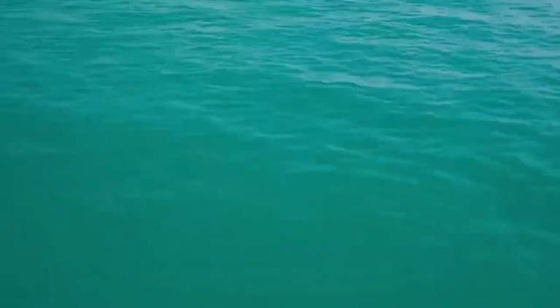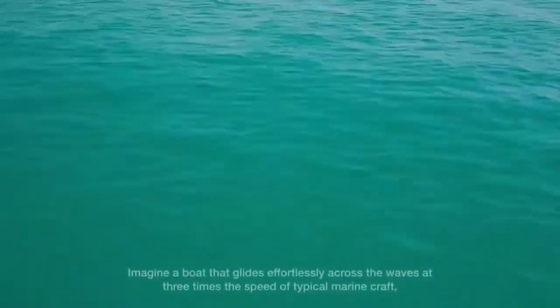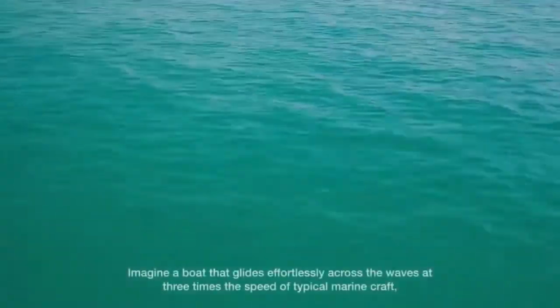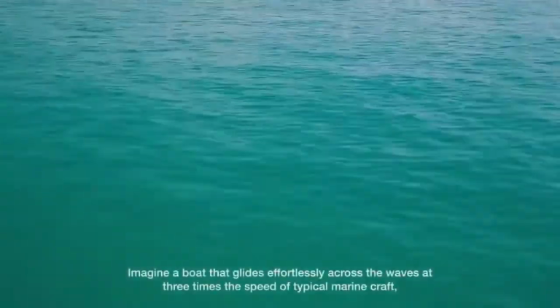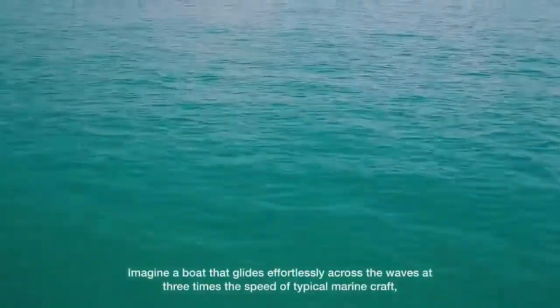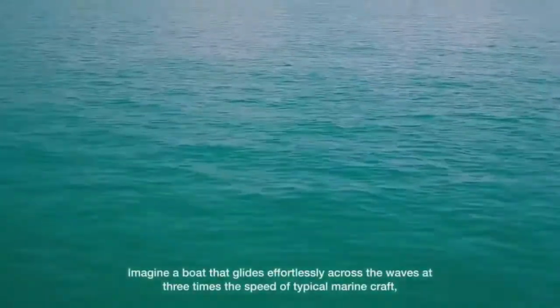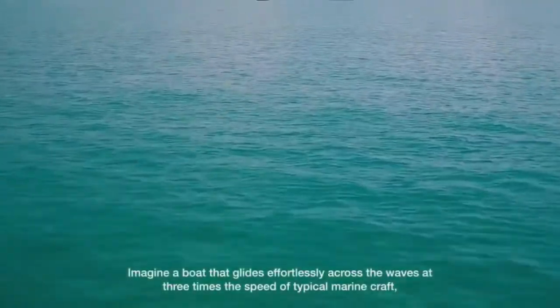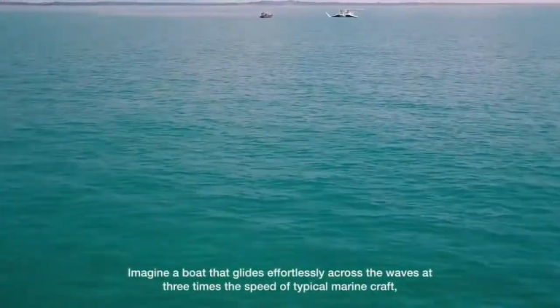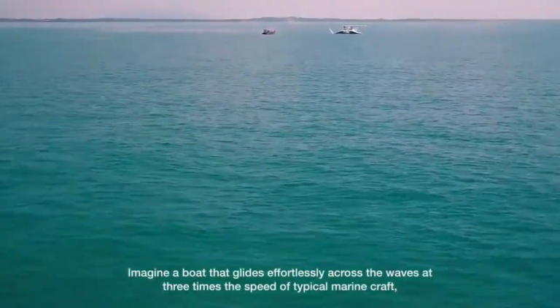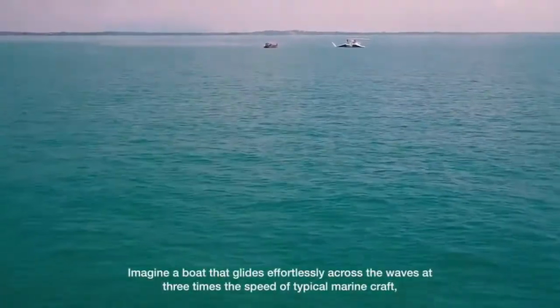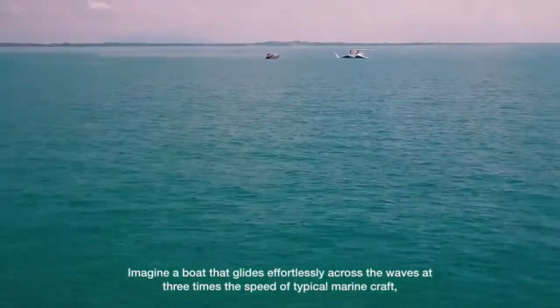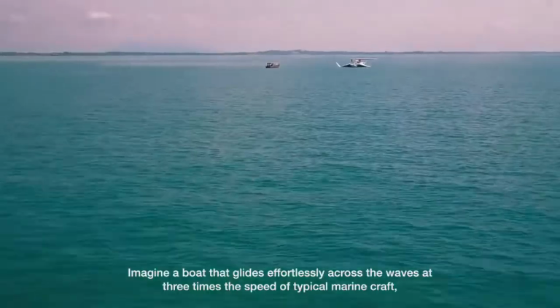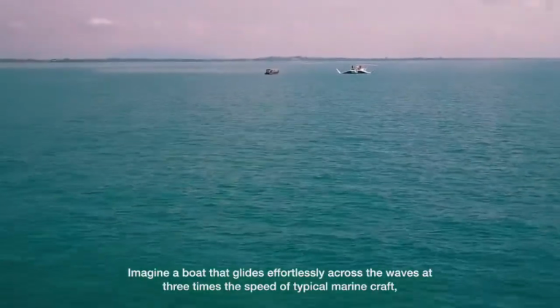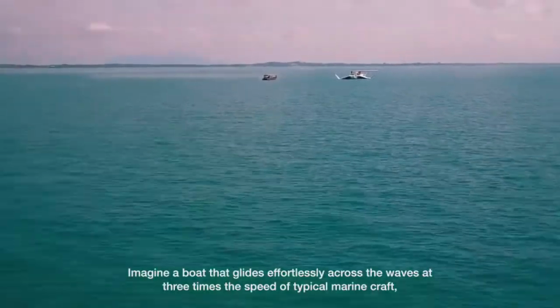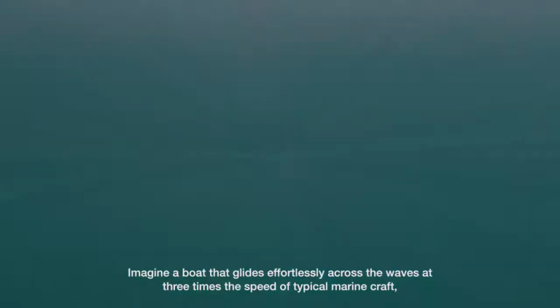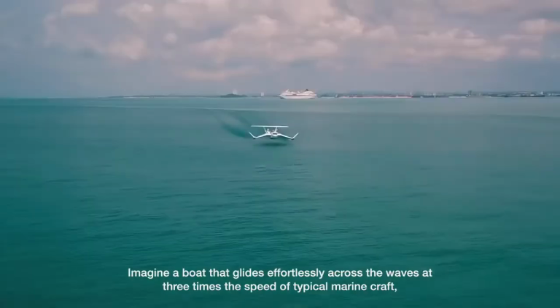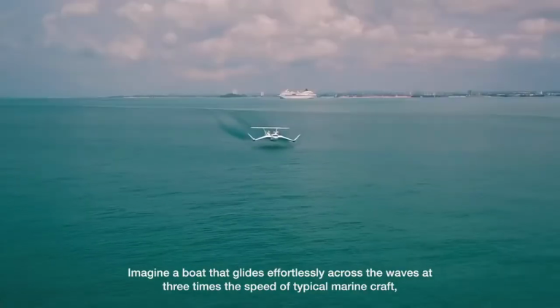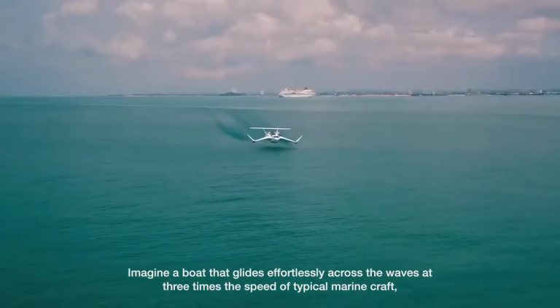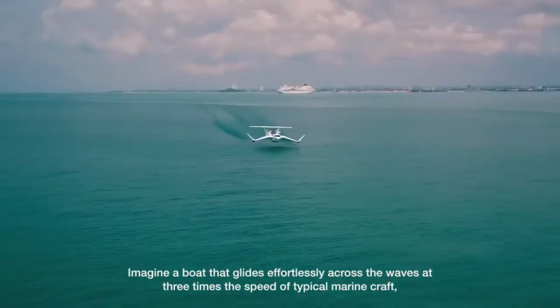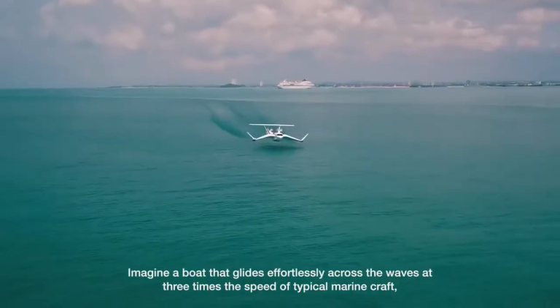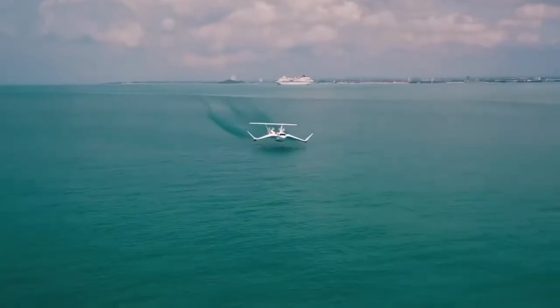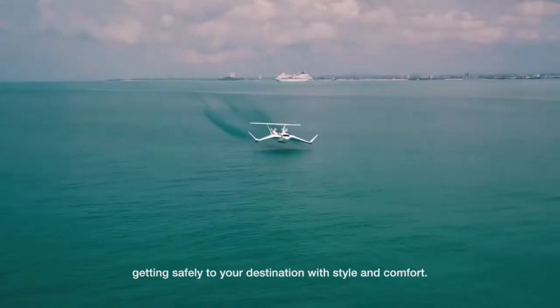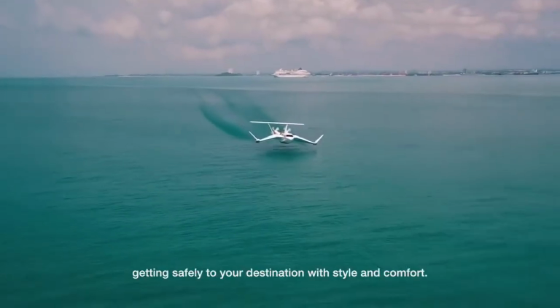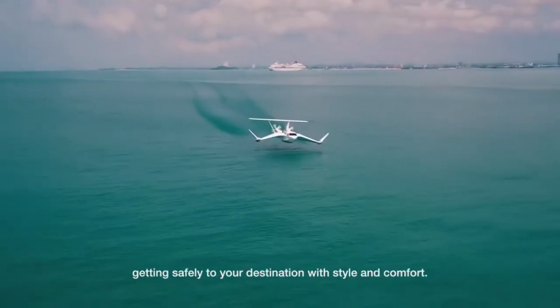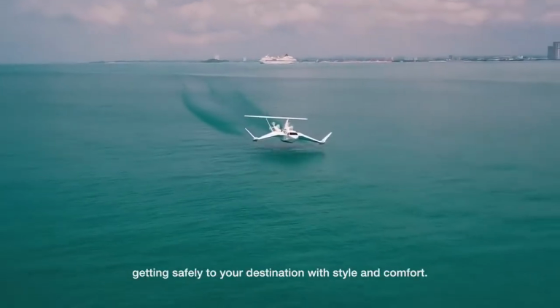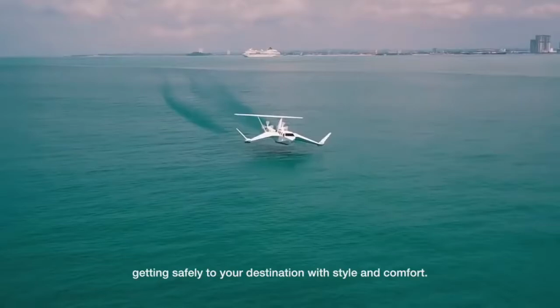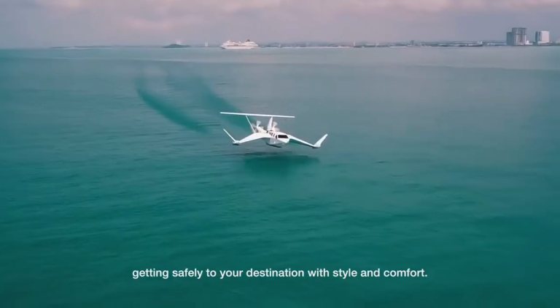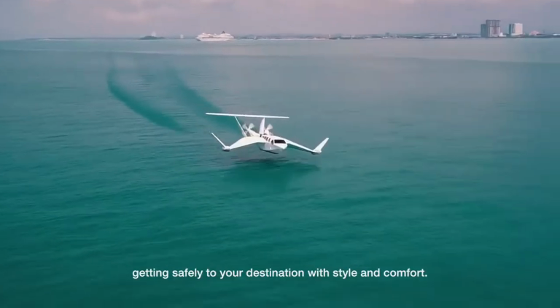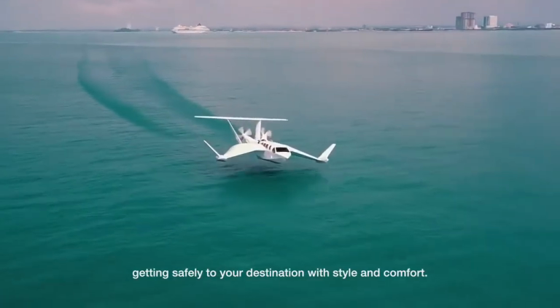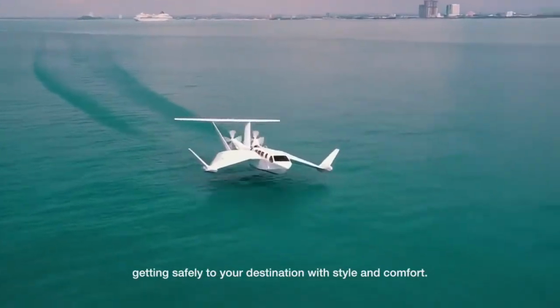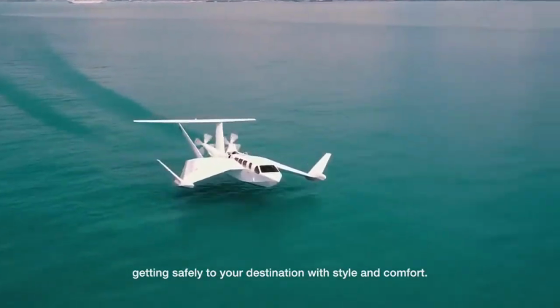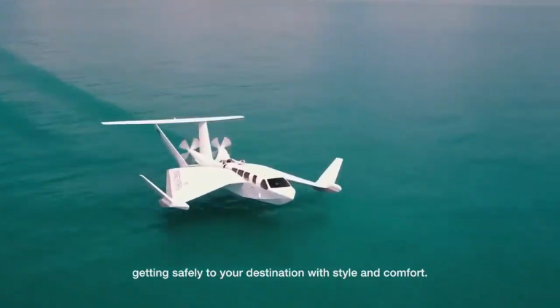Imagine a boat that glides effortlessly across the waves at three times the speed of typical marine craft, getting safely to your destination with style and comfort.